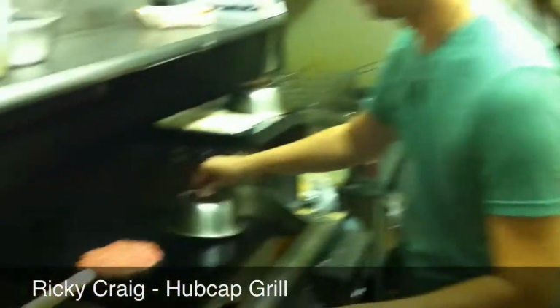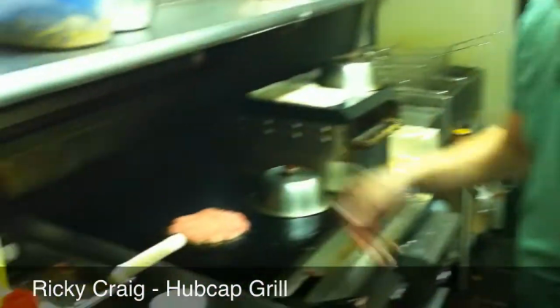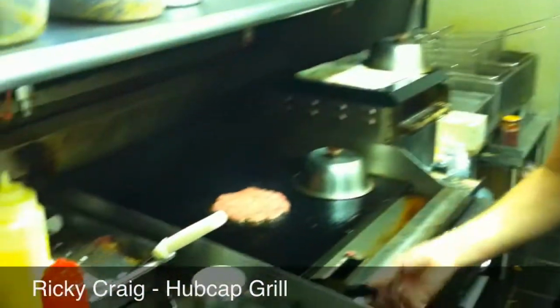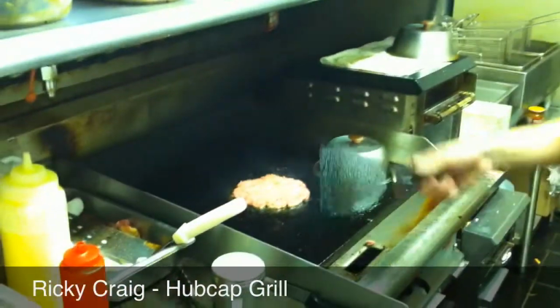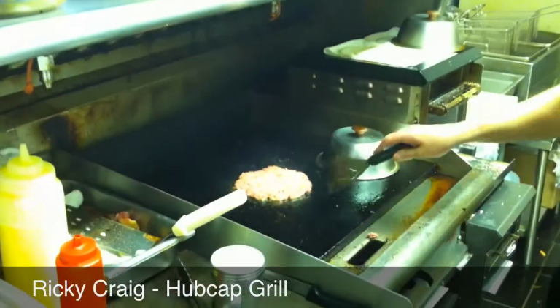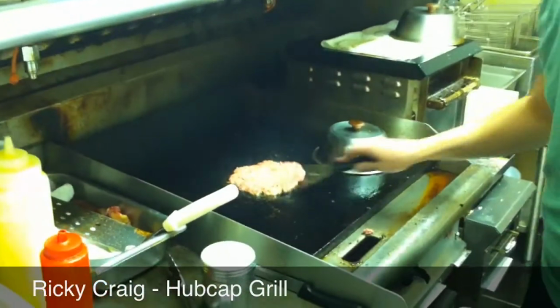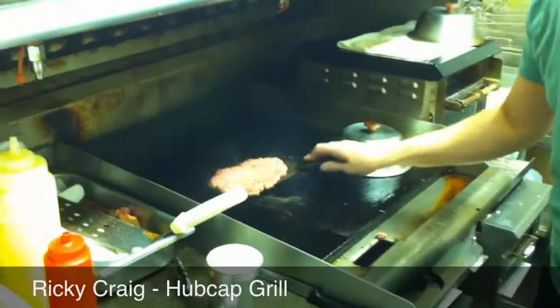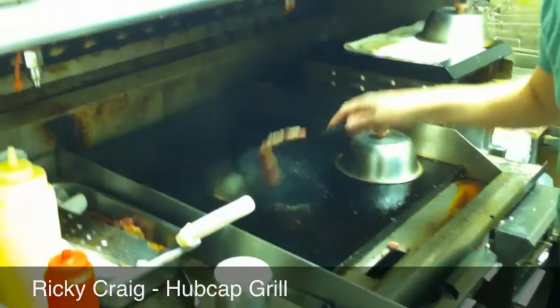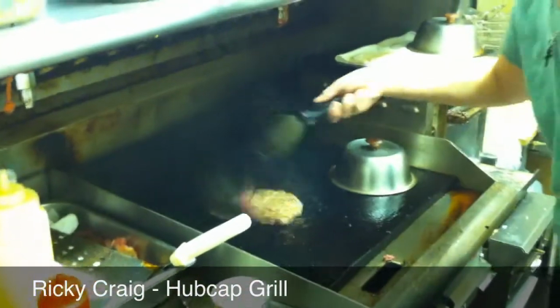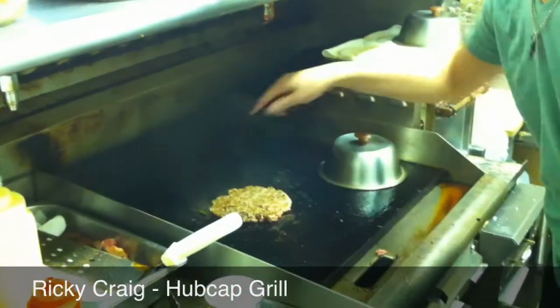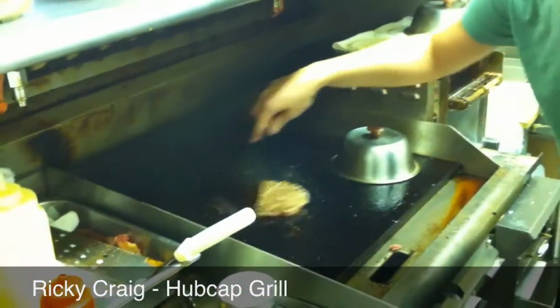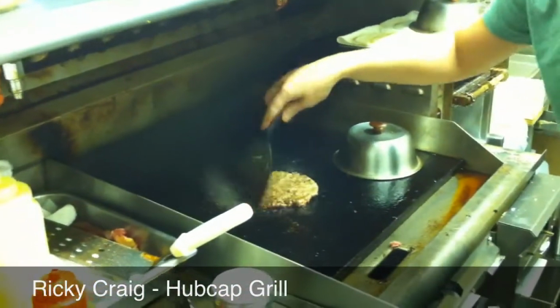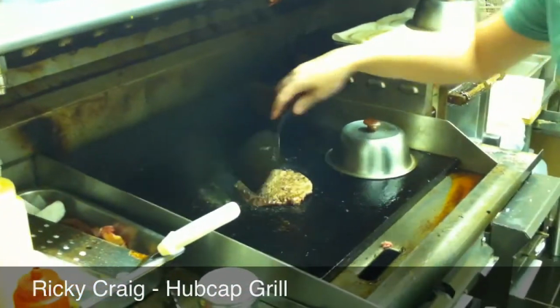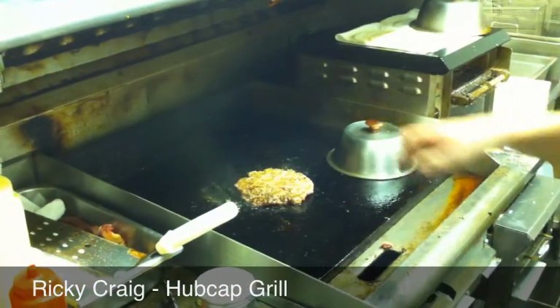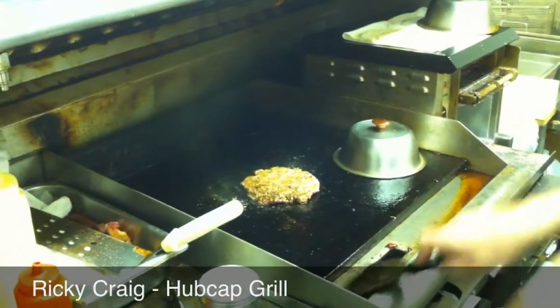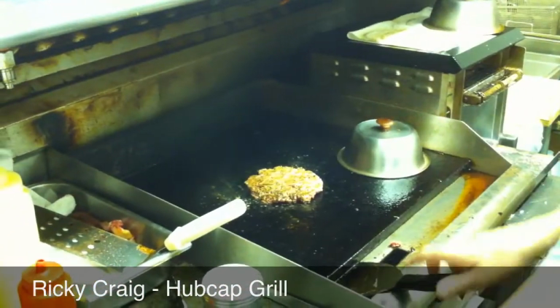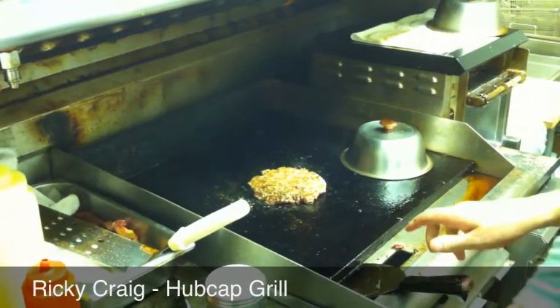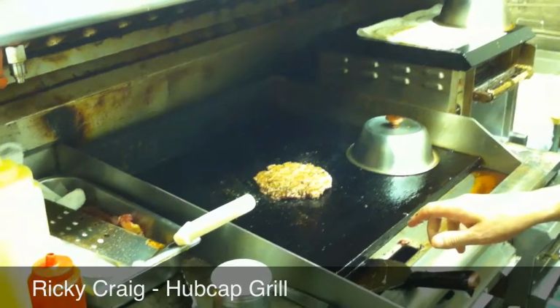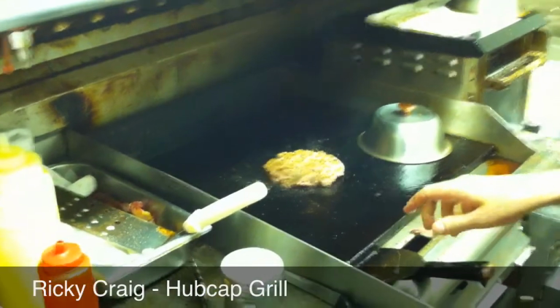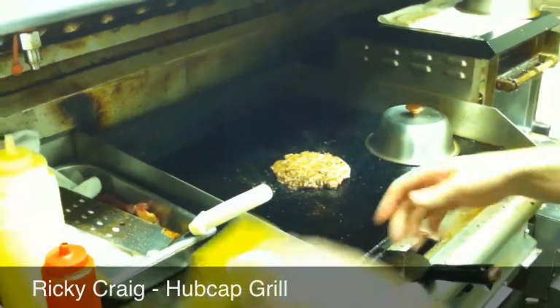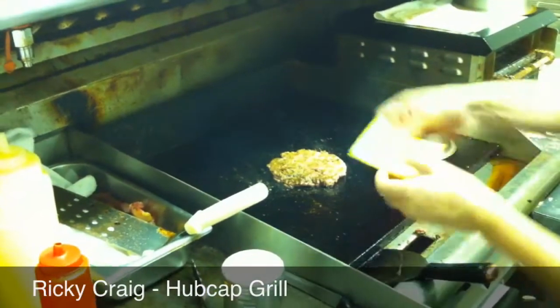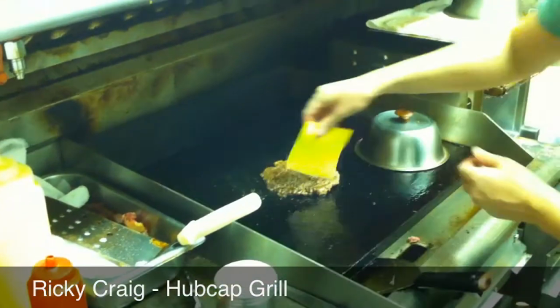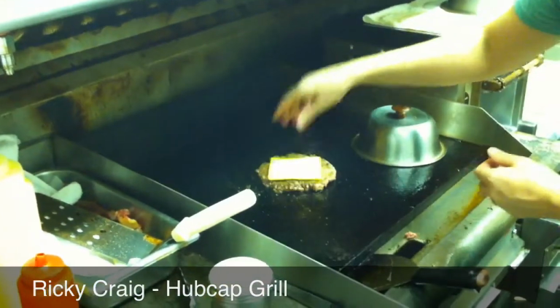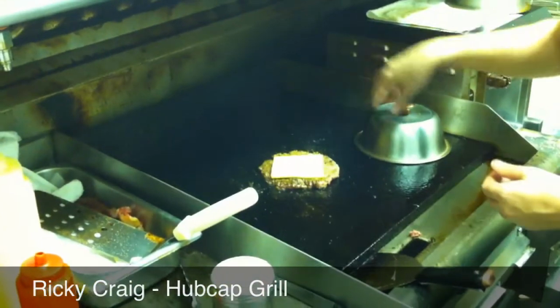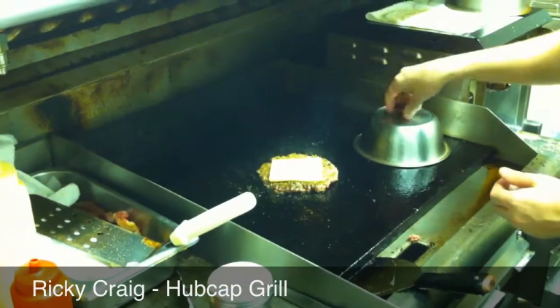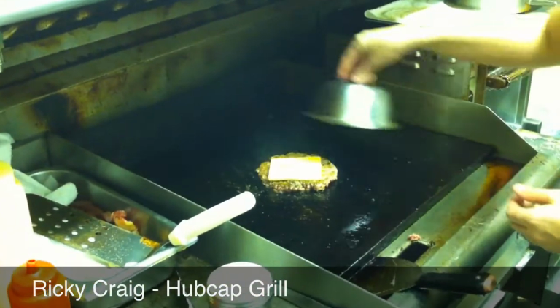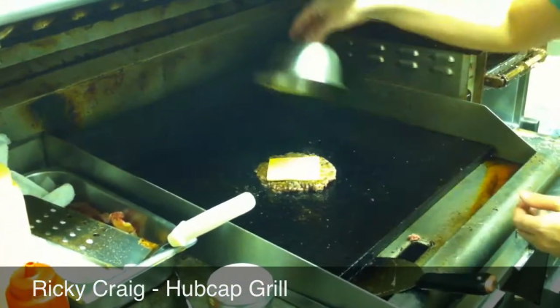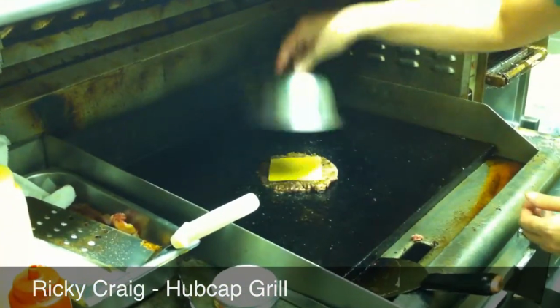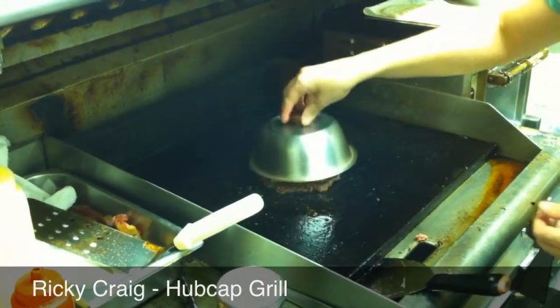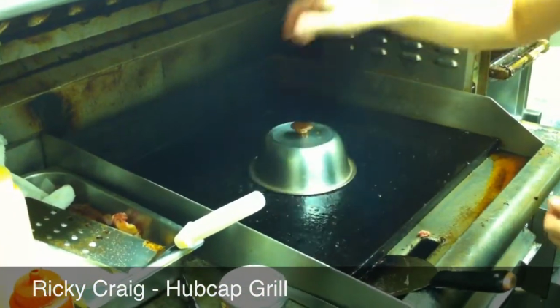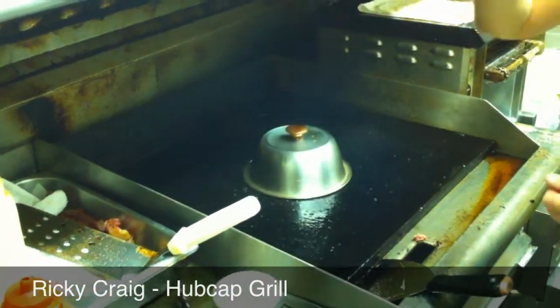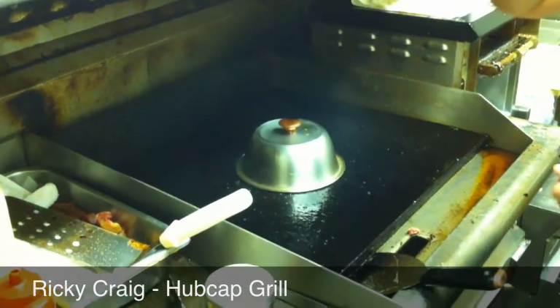Get a good hot sear. Flip it. And cup it.